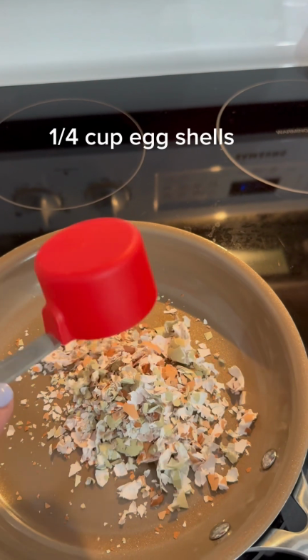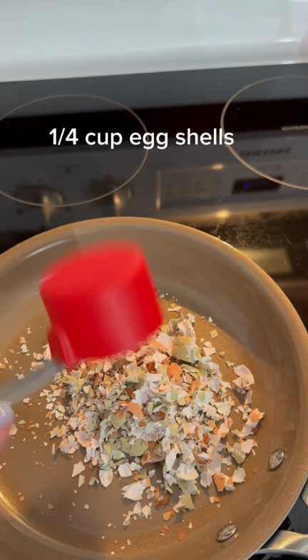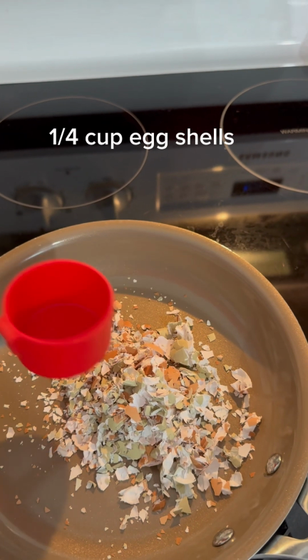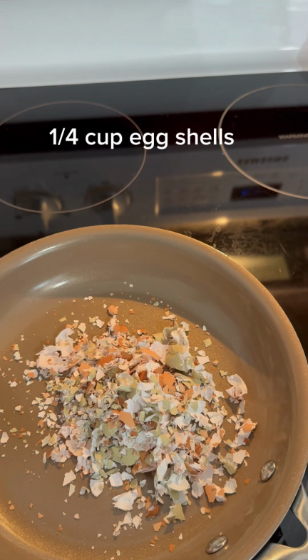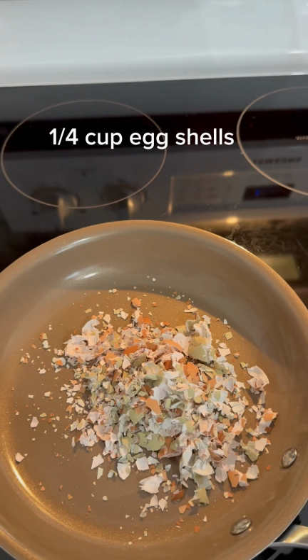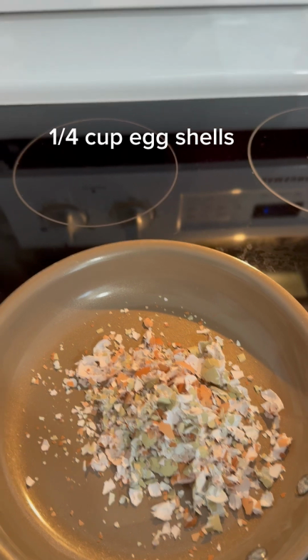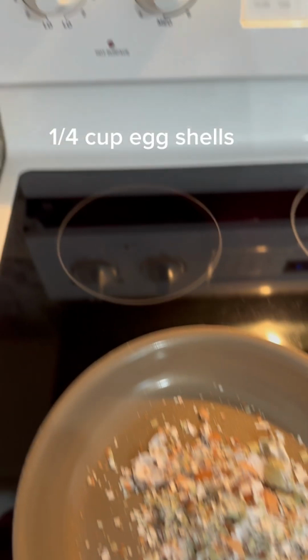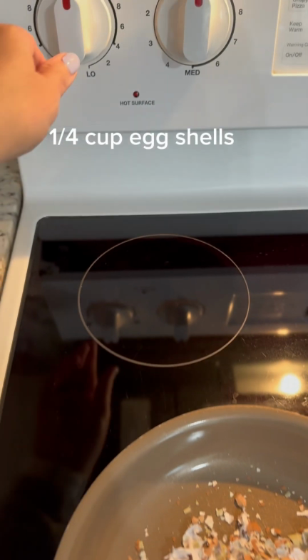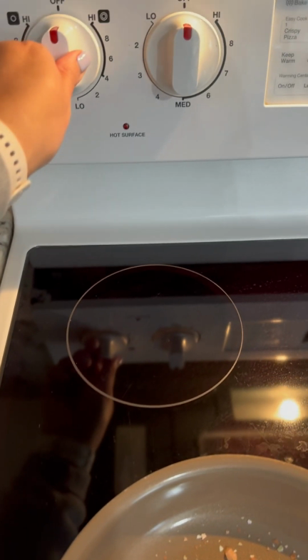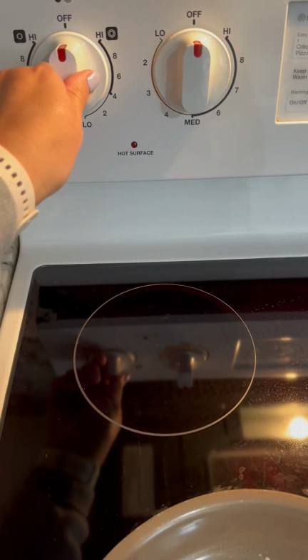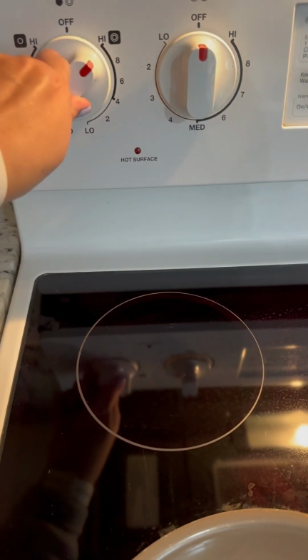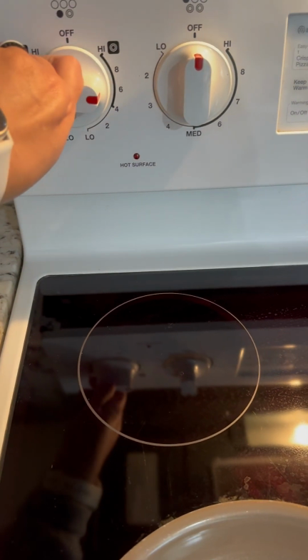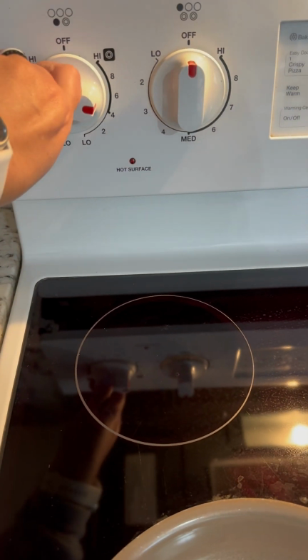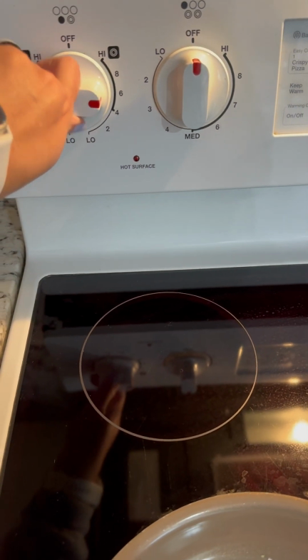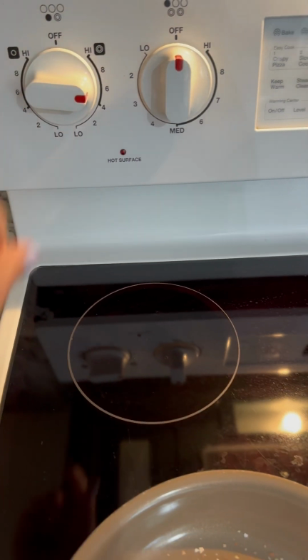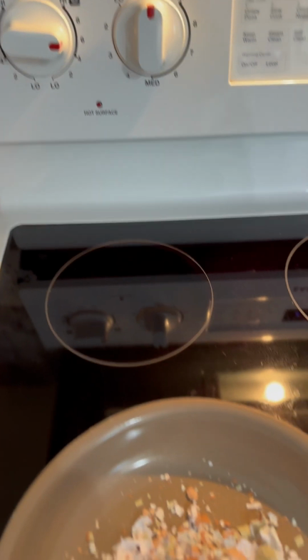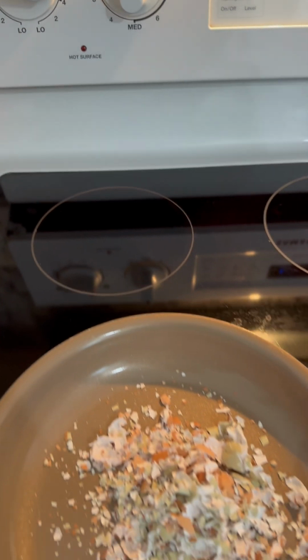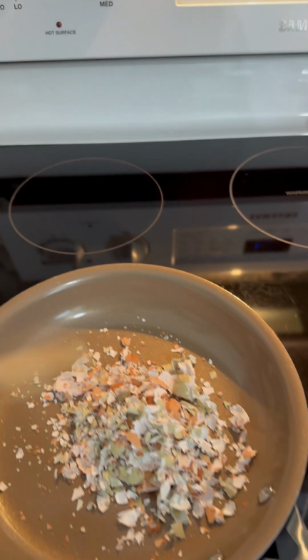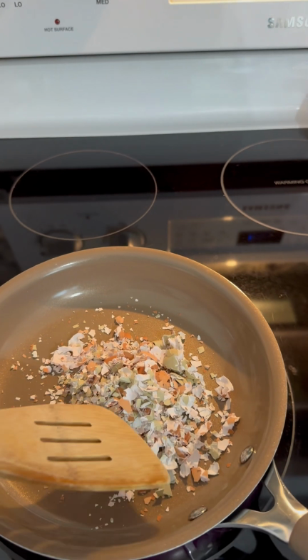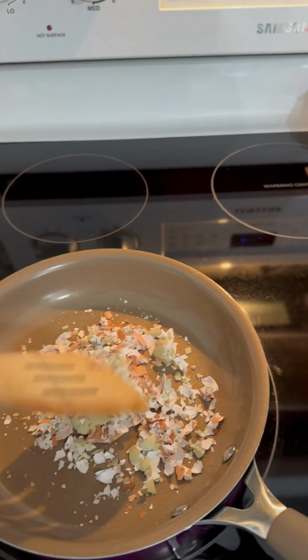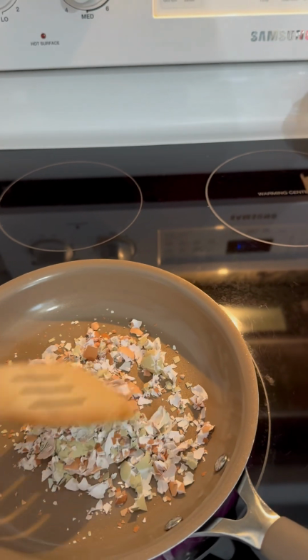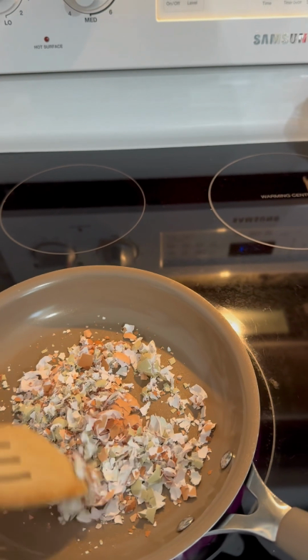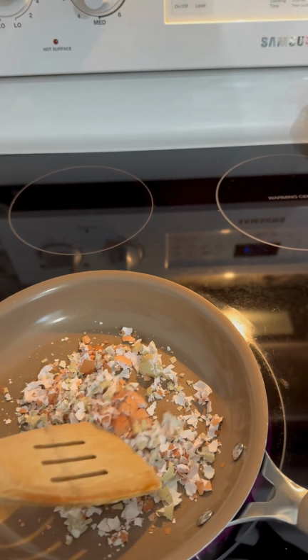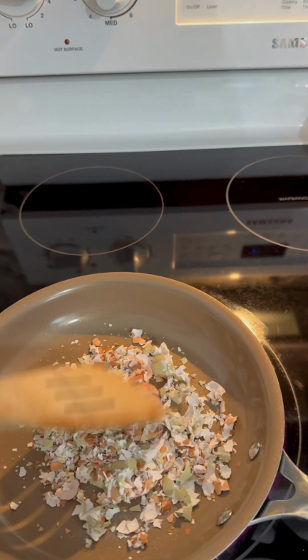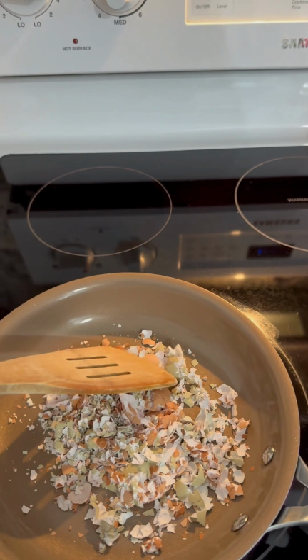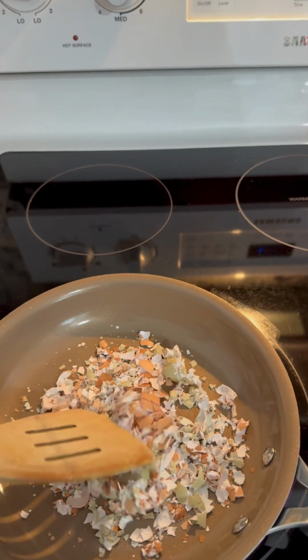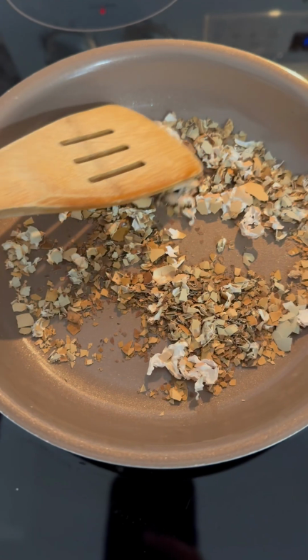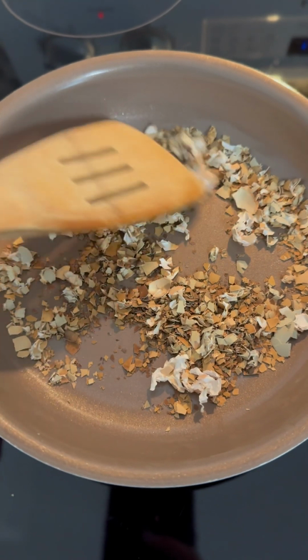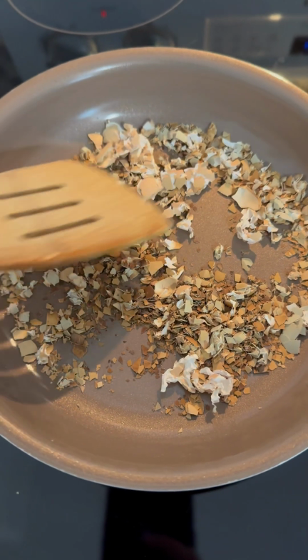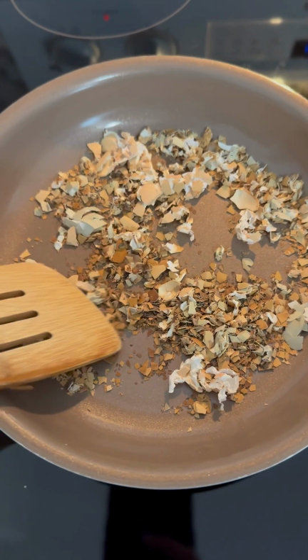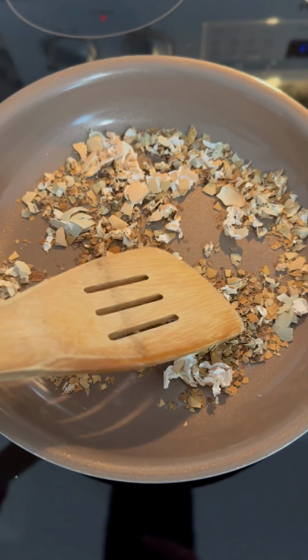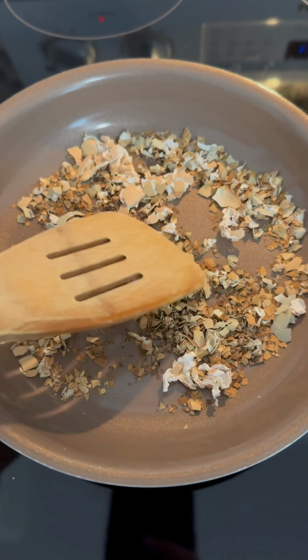You'll want to add about a quarter cup of crushed eggshells to a pan and lightly toast them. Allow this to cool and then add those little bits to a glass jar.